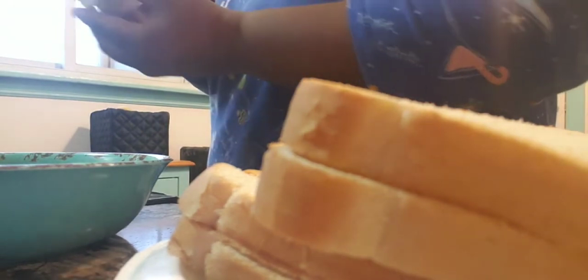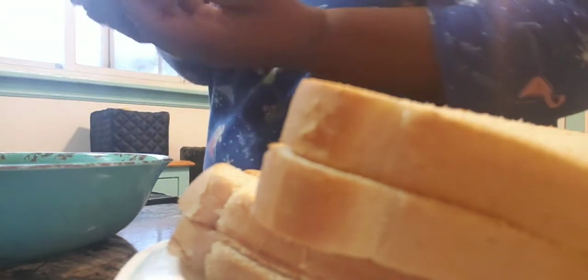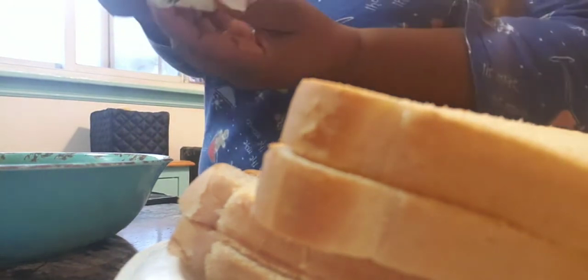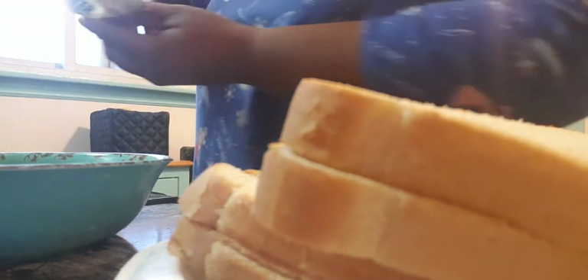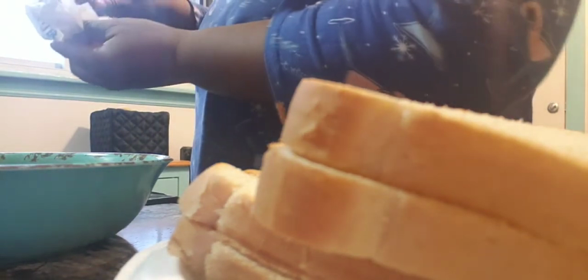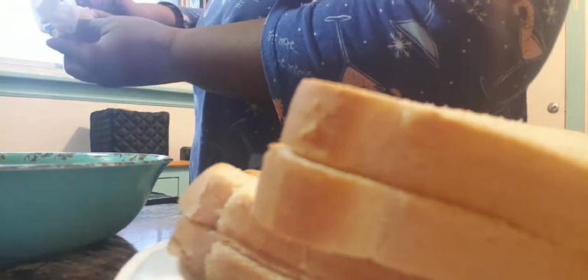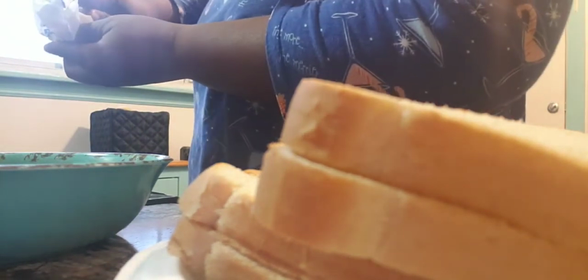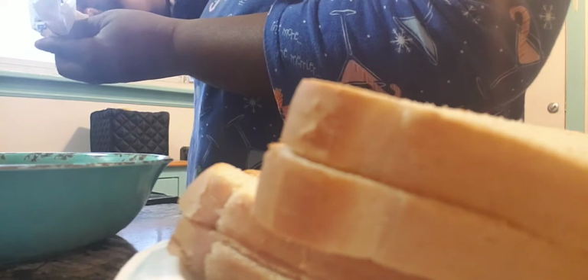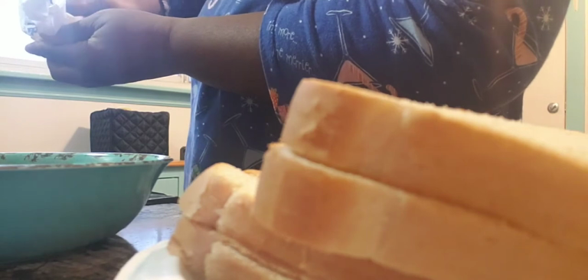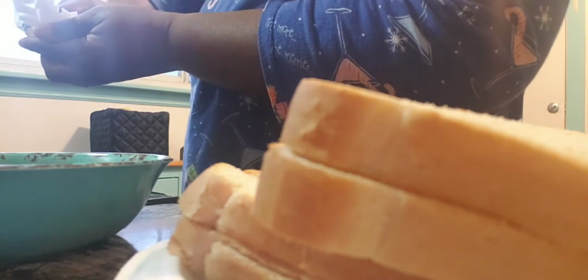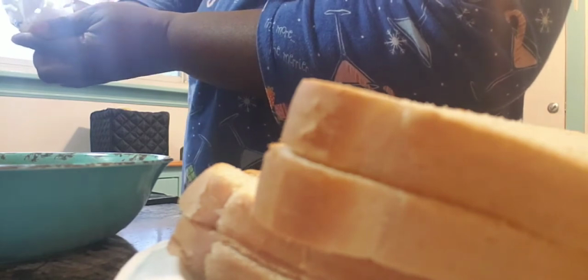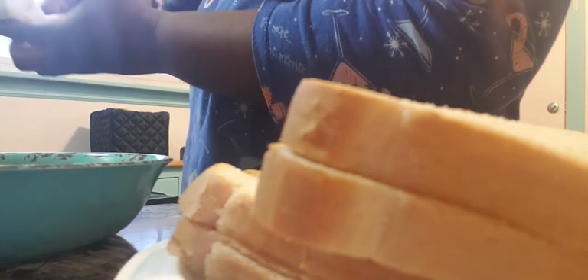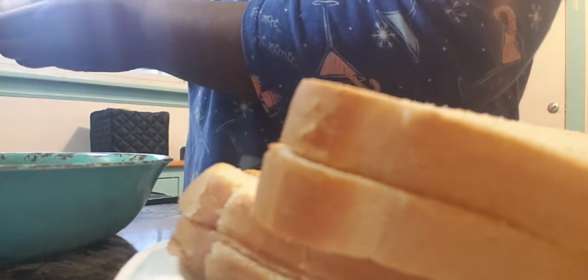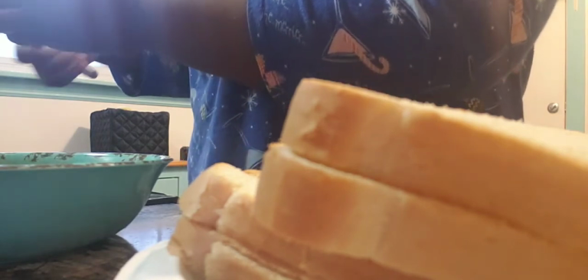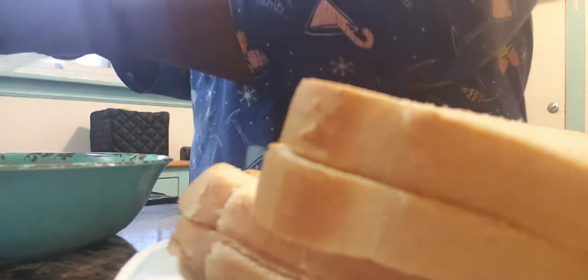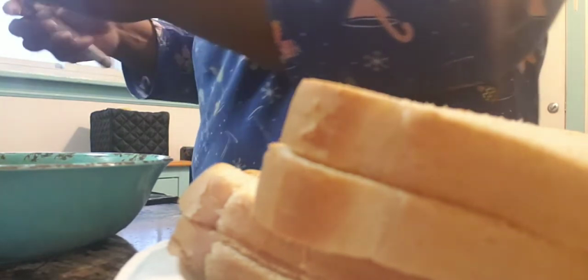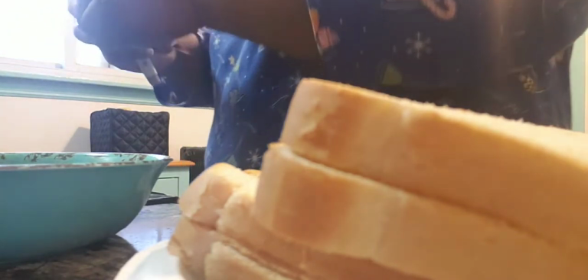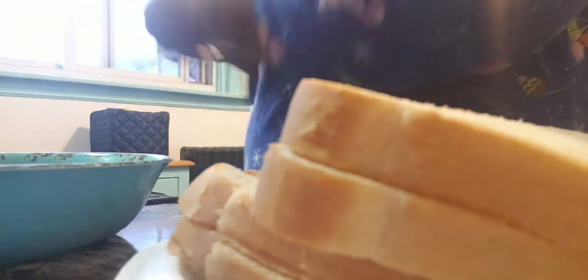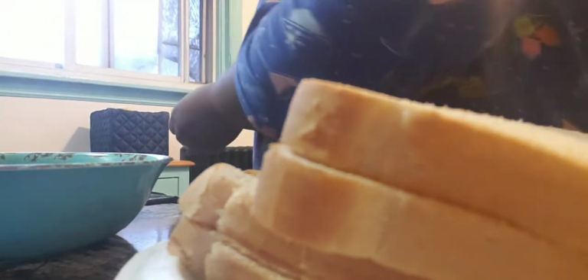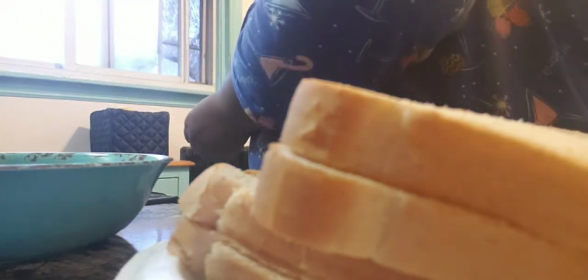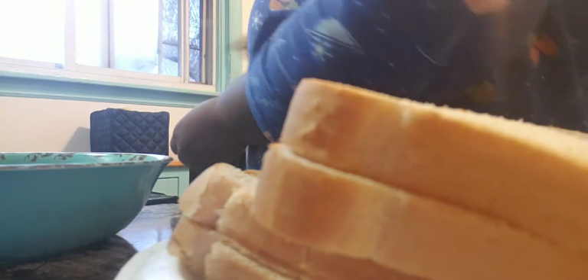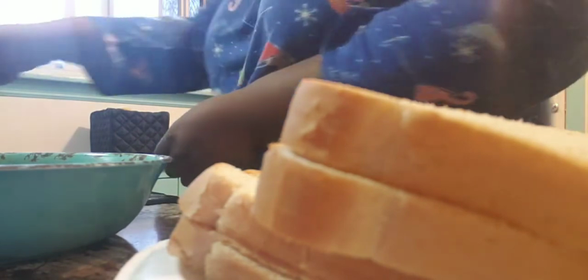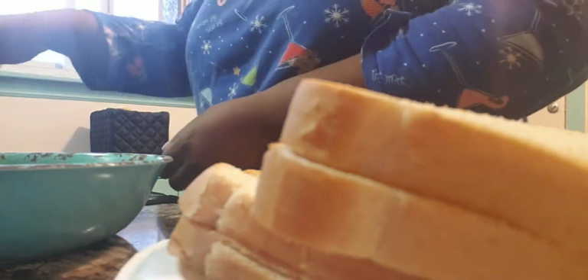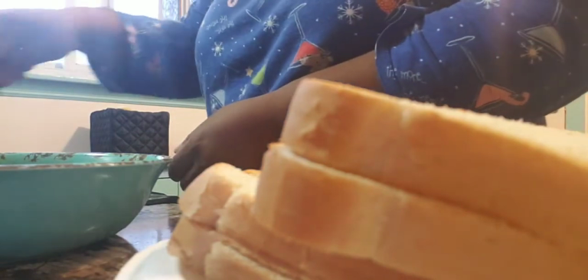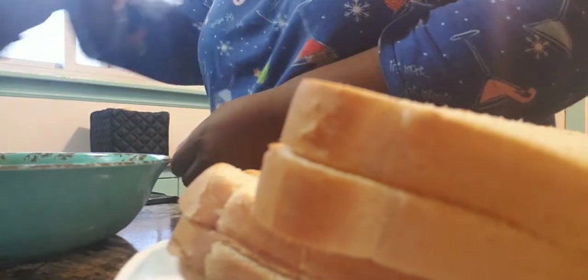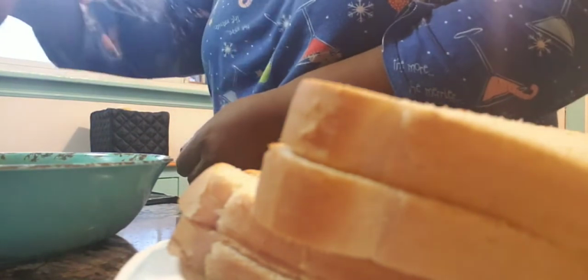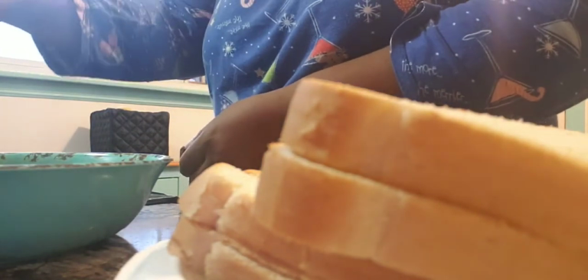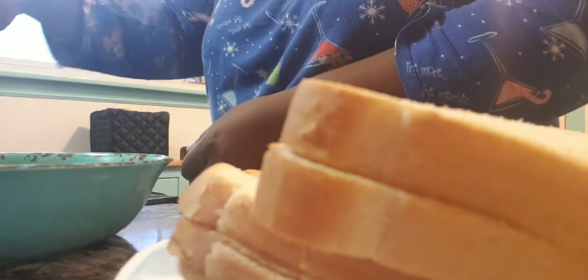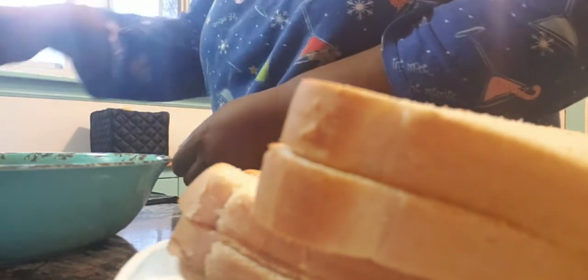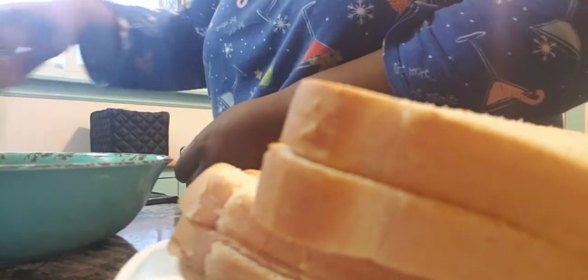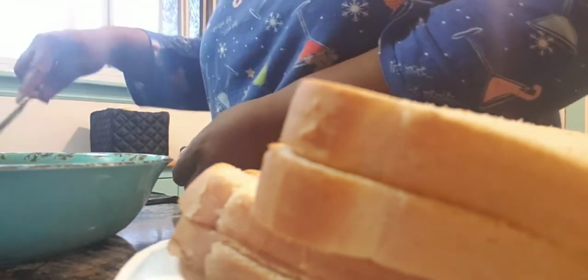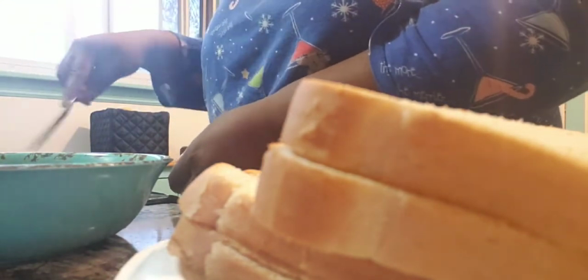This is the butter I'm putting in the pan for the french toast. You want the pan to be nice and buttery so it won't stick — this is a non-stick pan though.